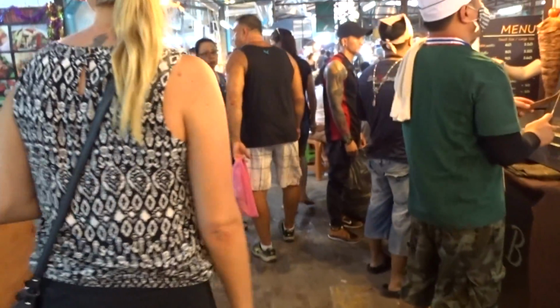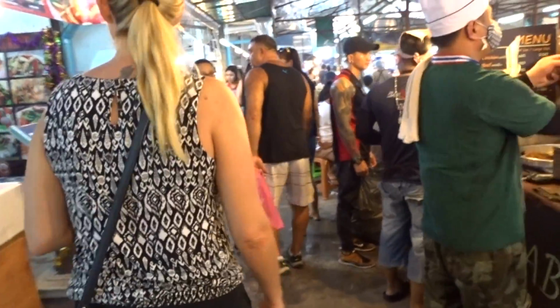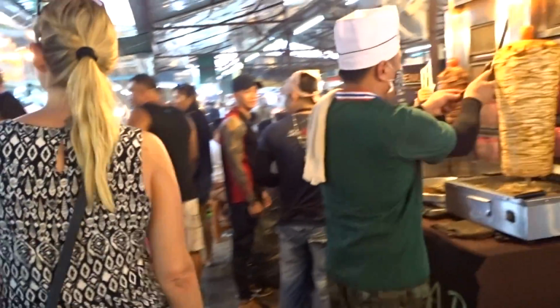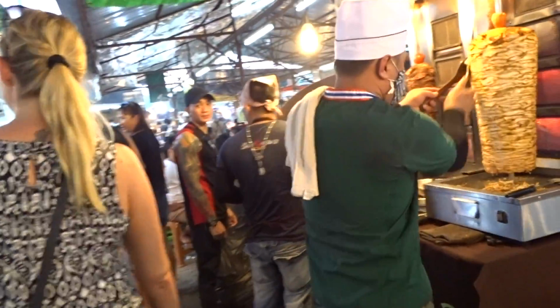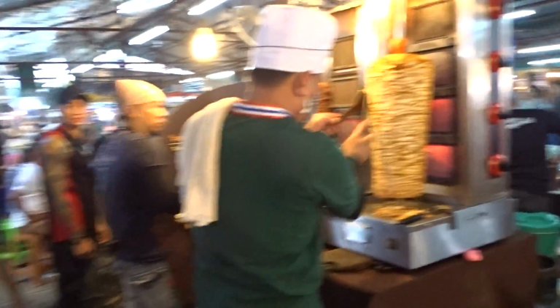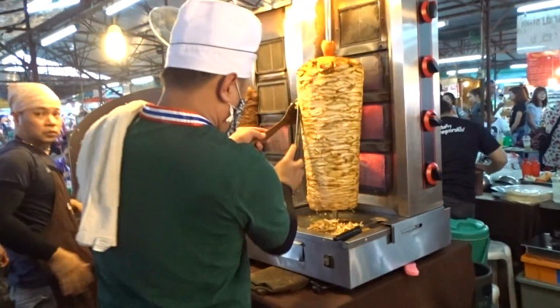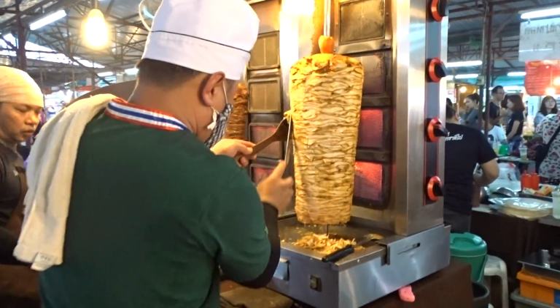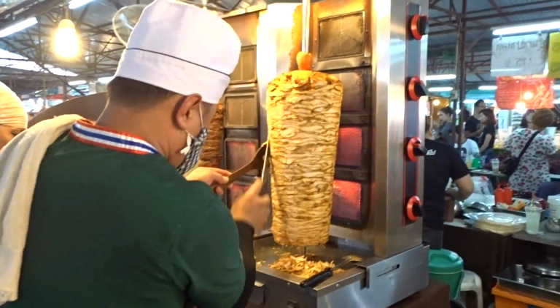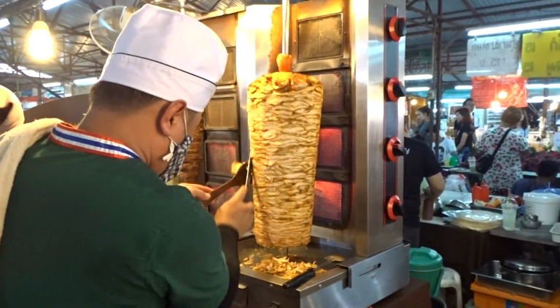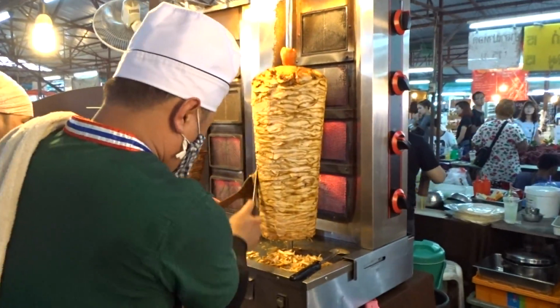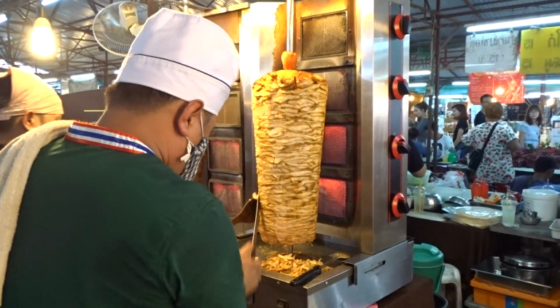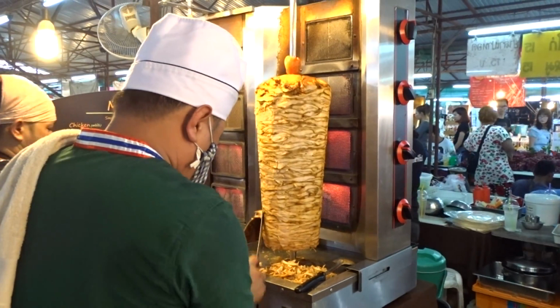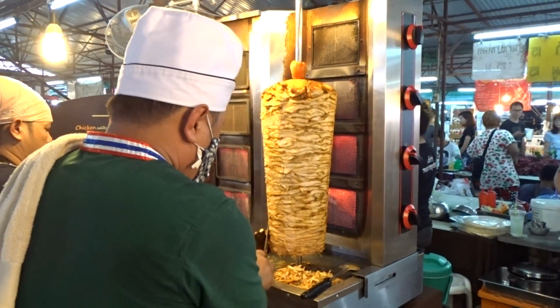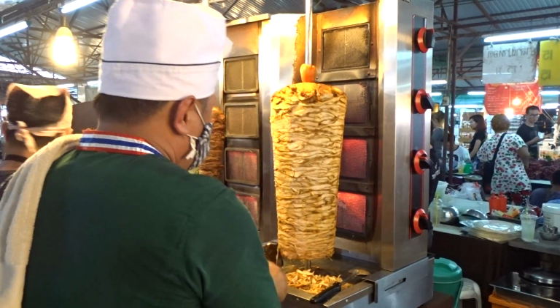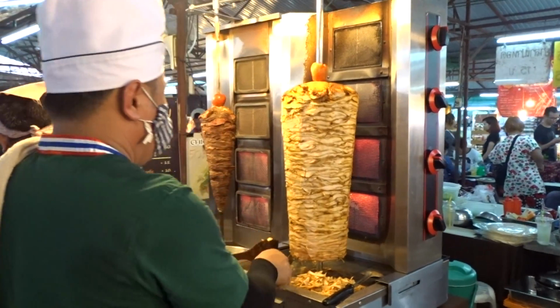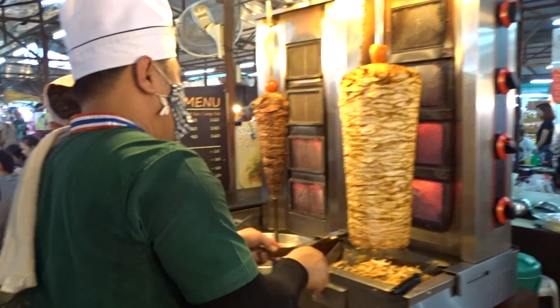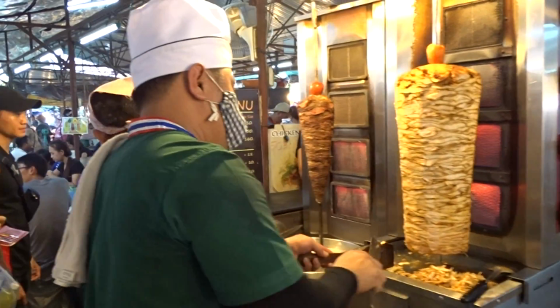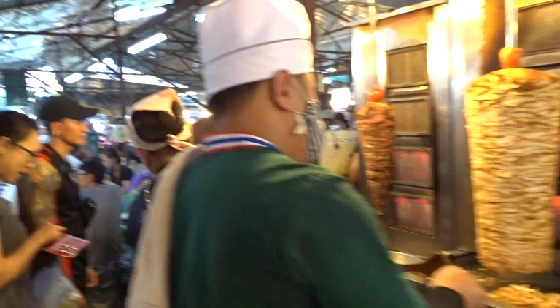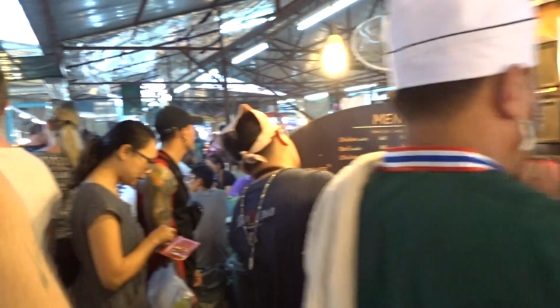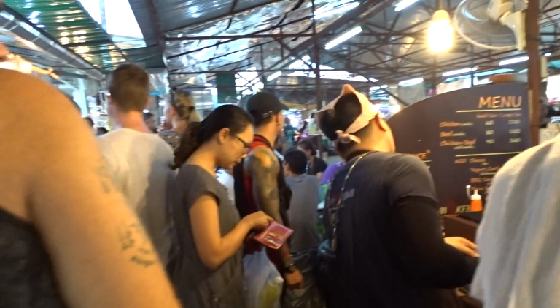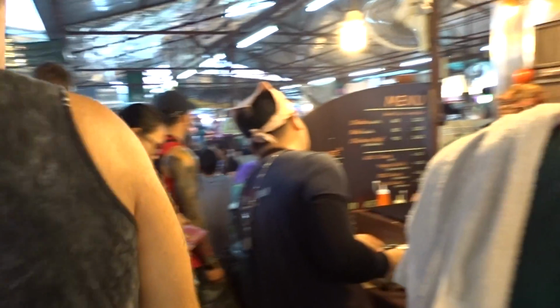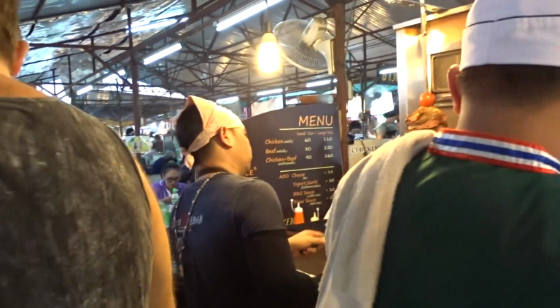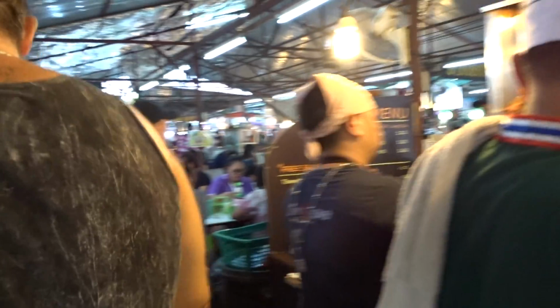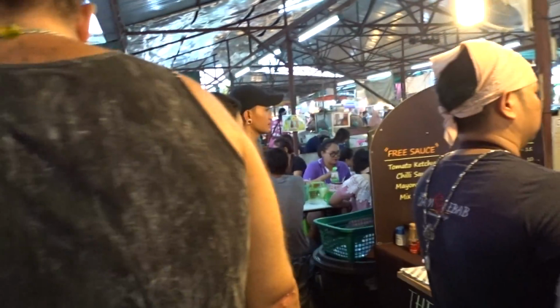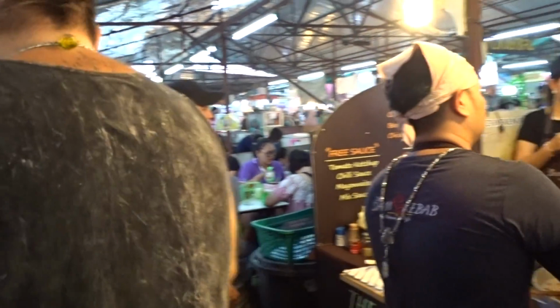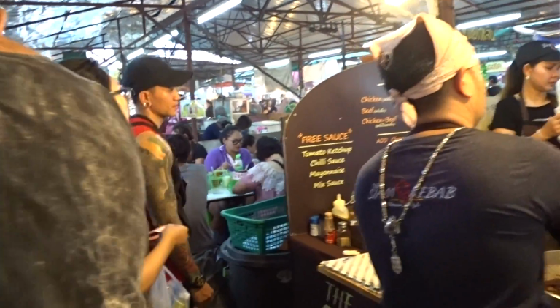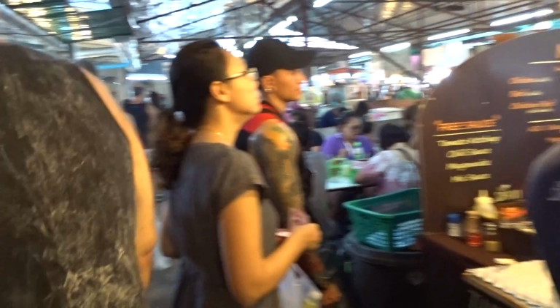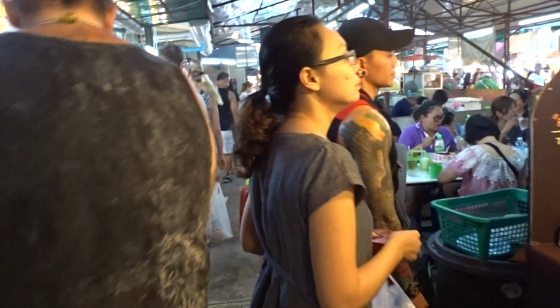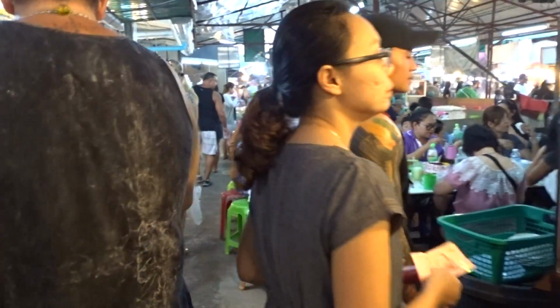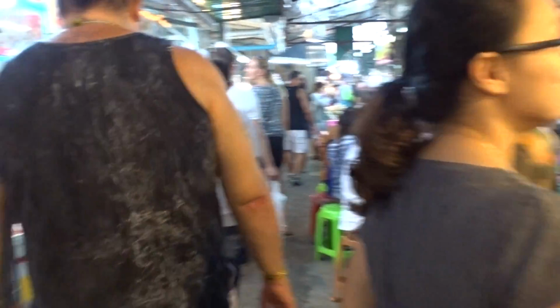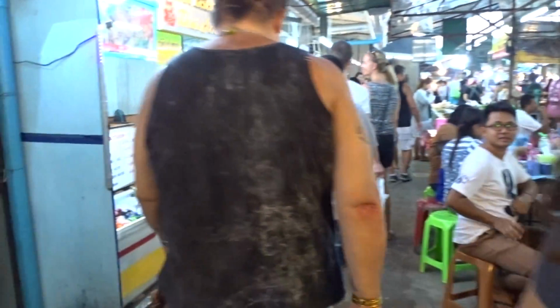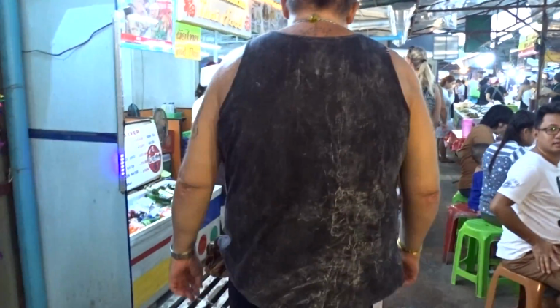I hope nobody minds me filming. Here we have the old genuine article — the old doner kebab. There you go. You can have a large size to a small size. Oh, that bloody heat. I don't know how they do it. That is boiling.